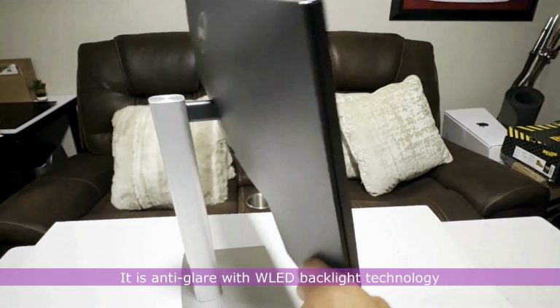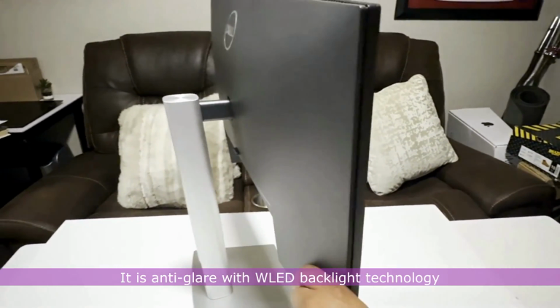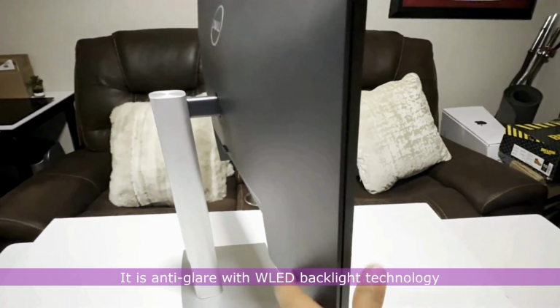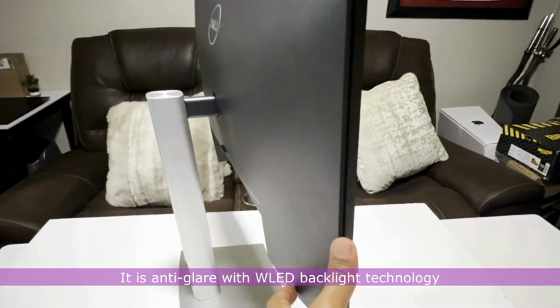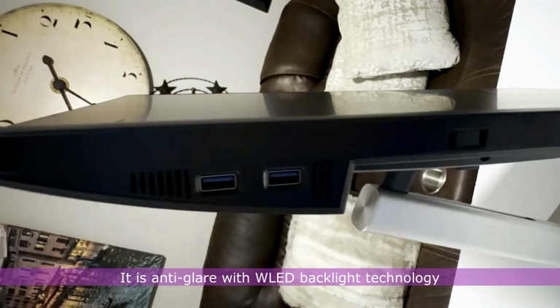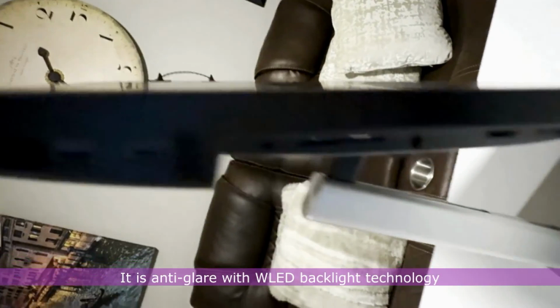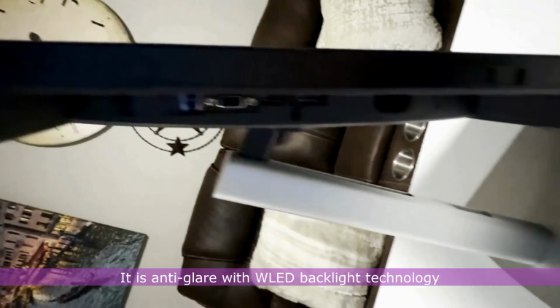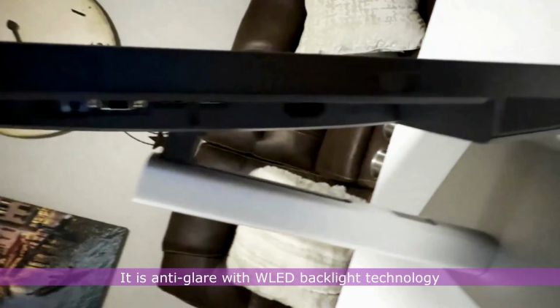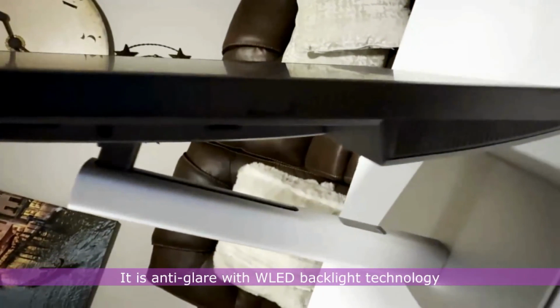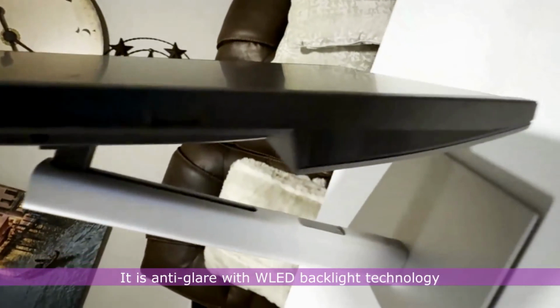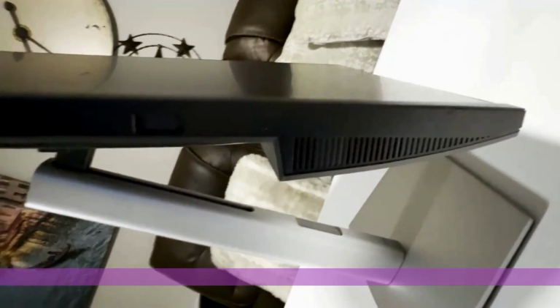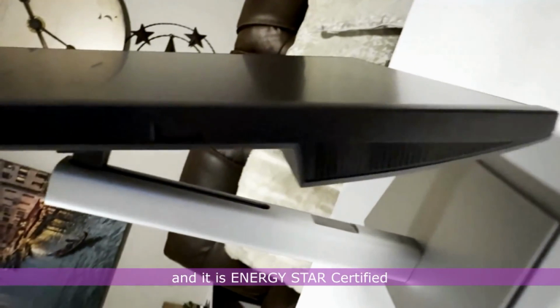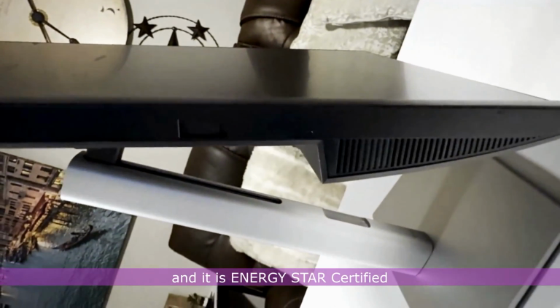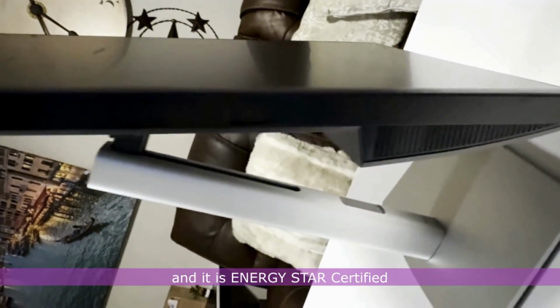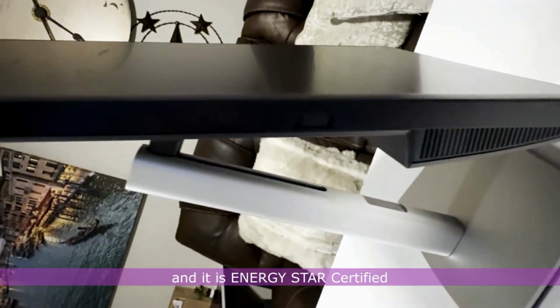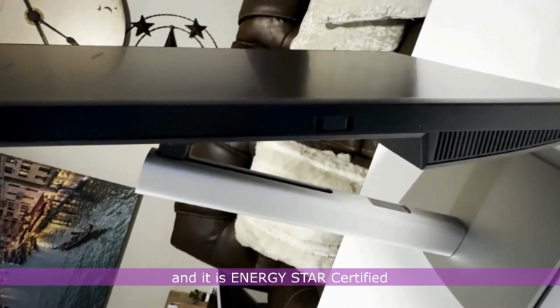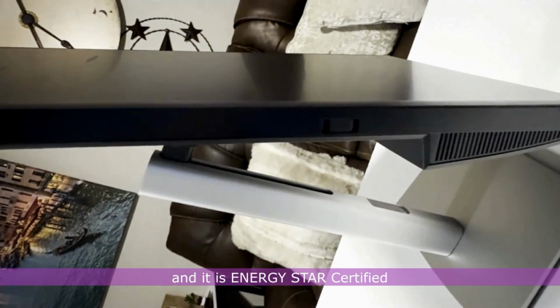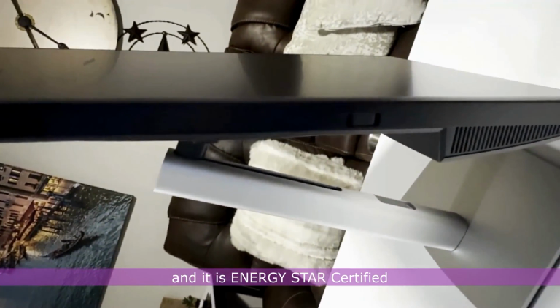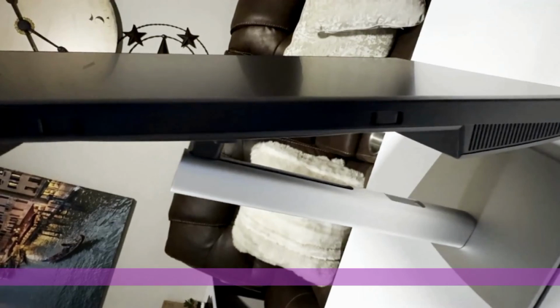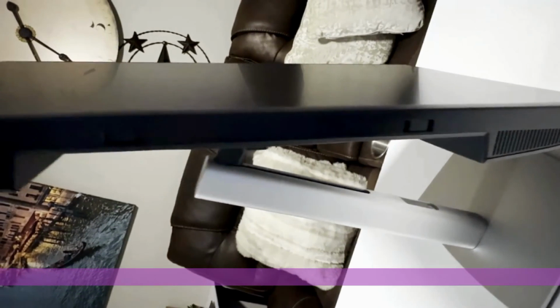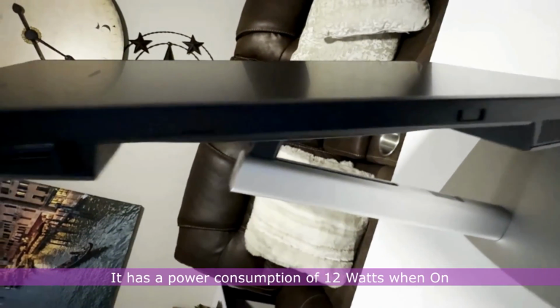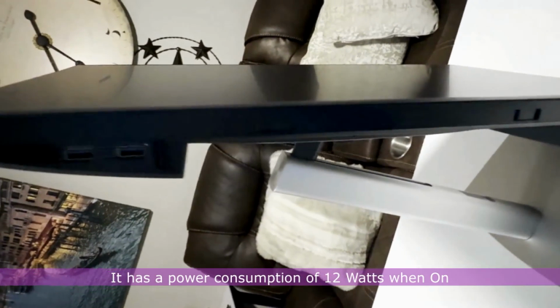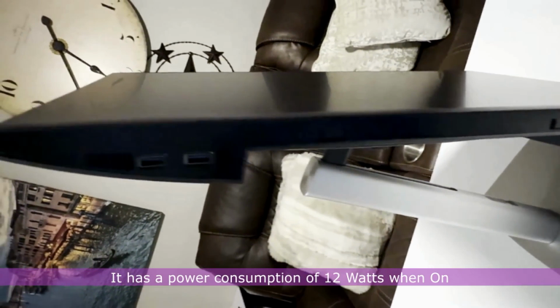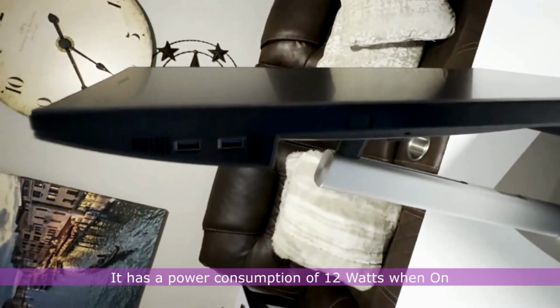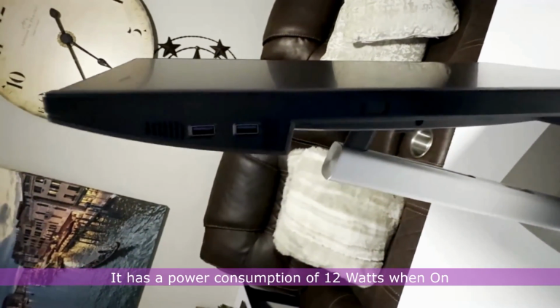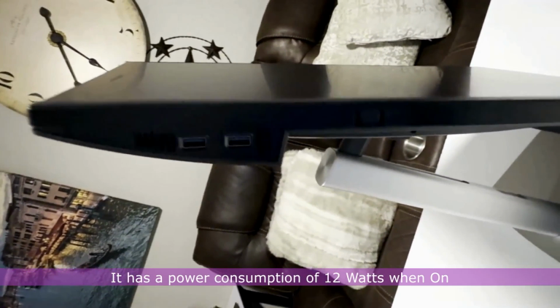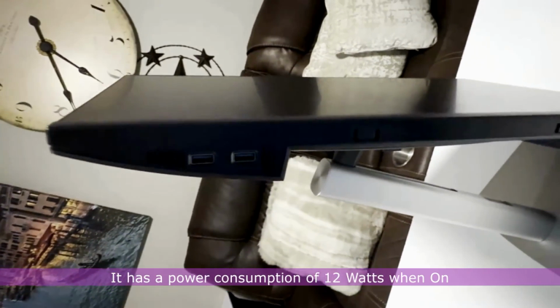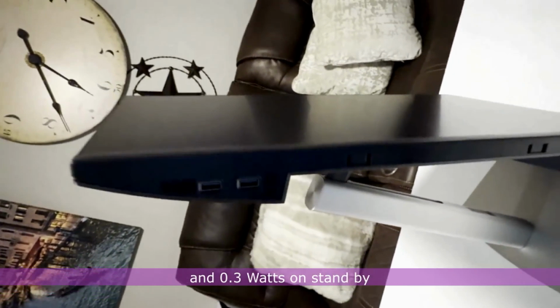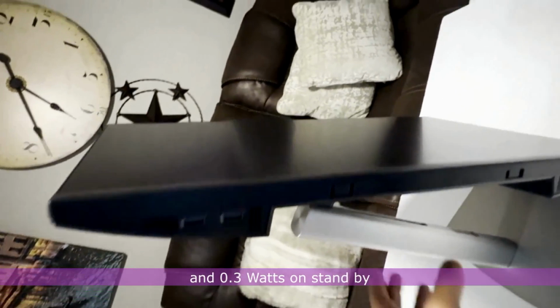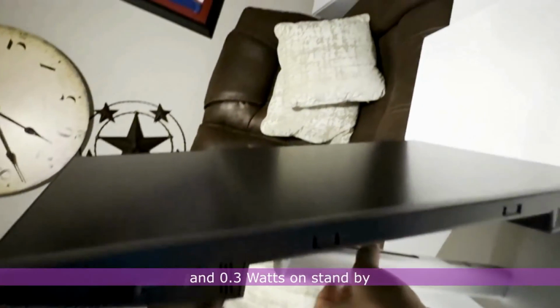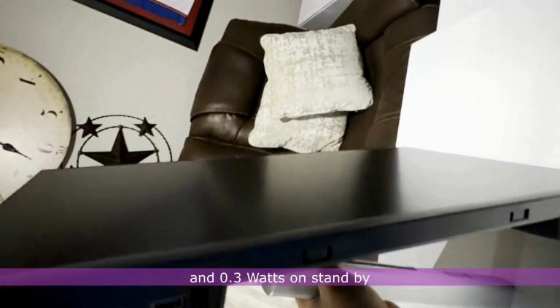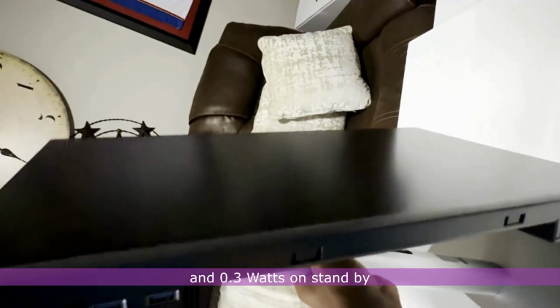It is anti-glare with WLED backlight technology and is Energy Star certified. It has a power consumption of 12 watts when on and 0.3 watts on standby.